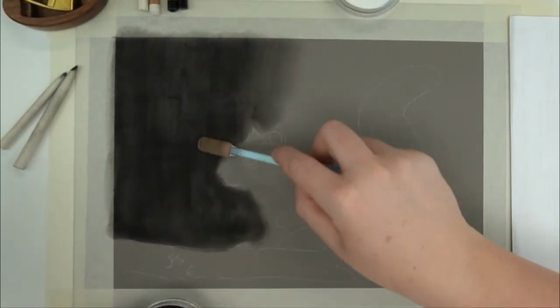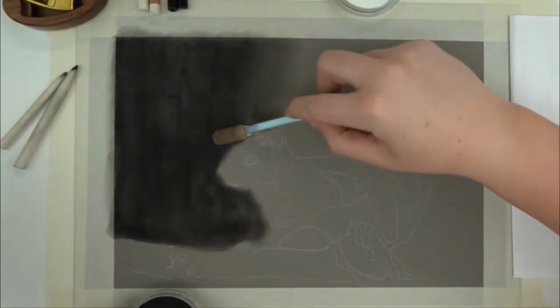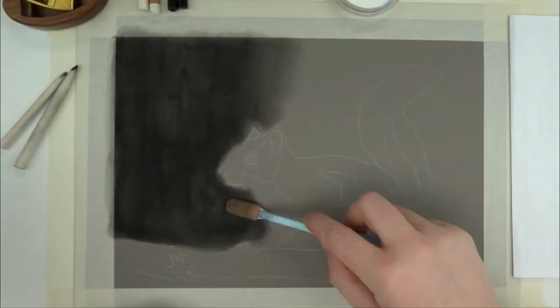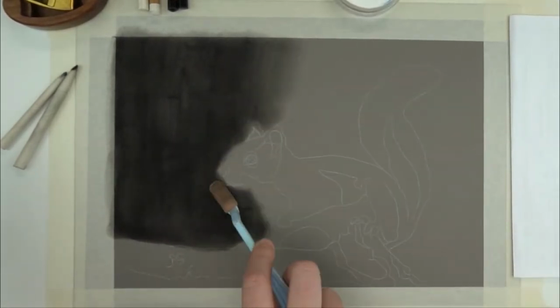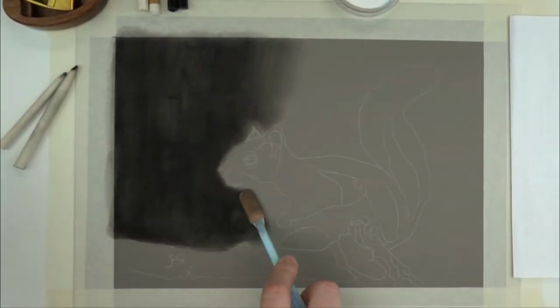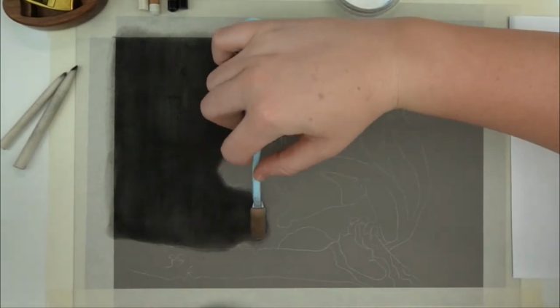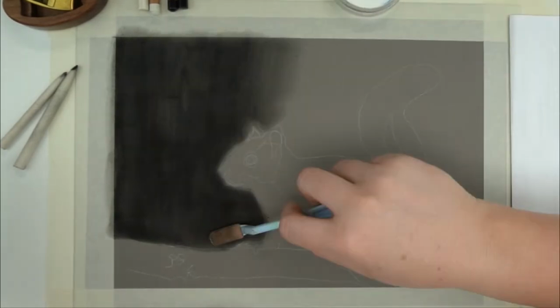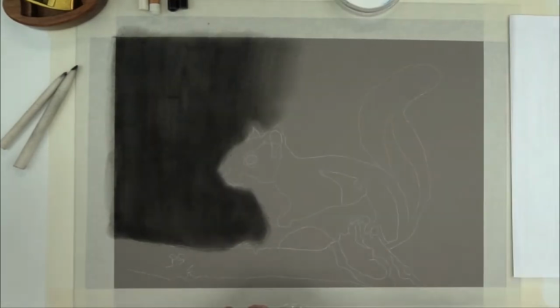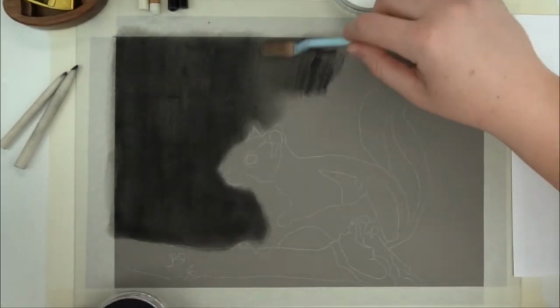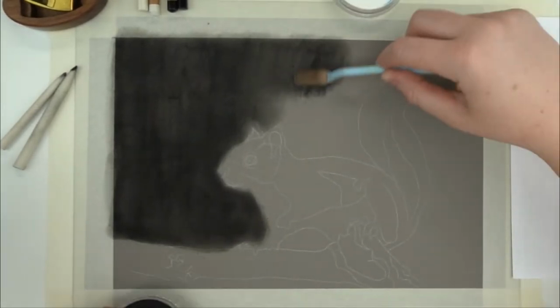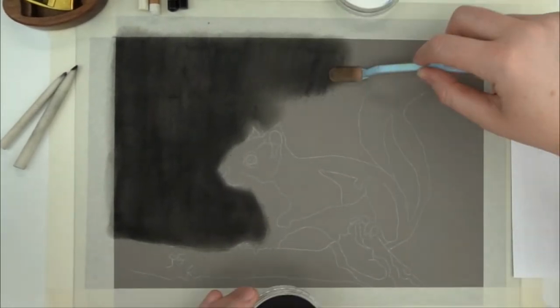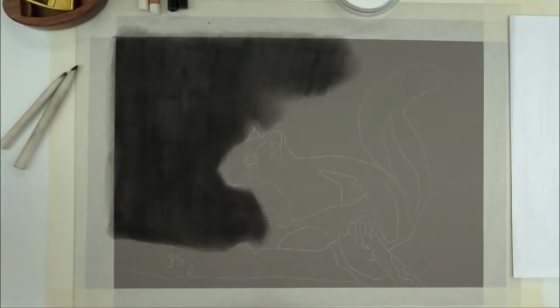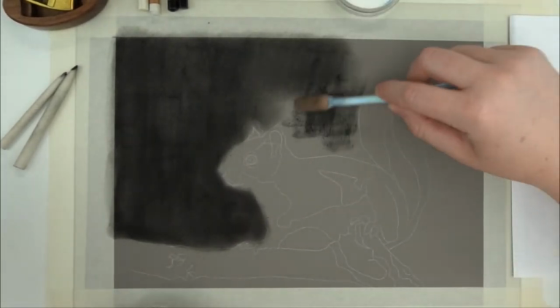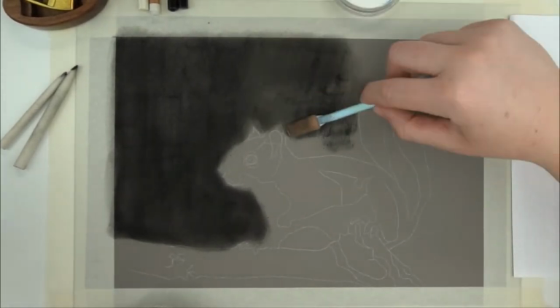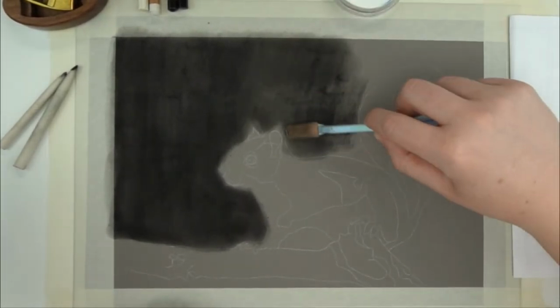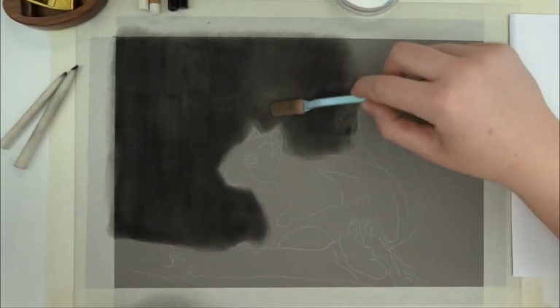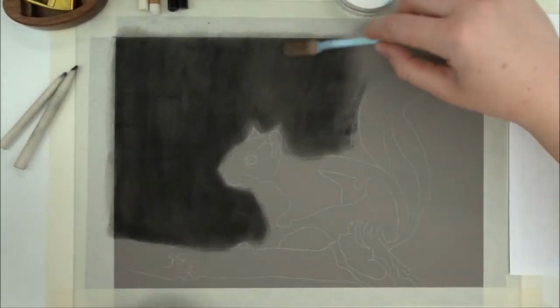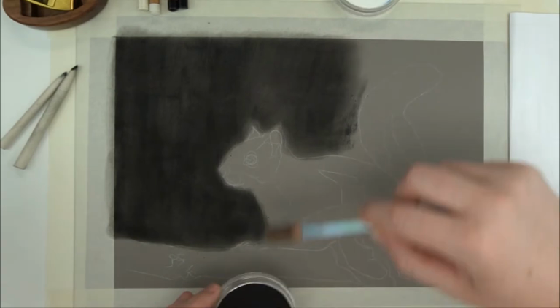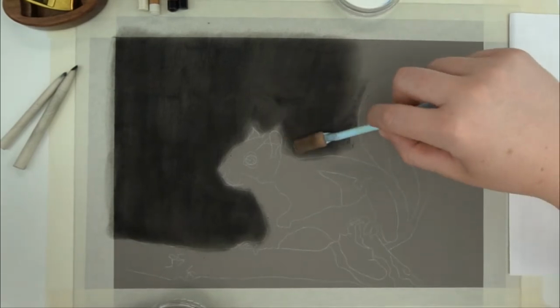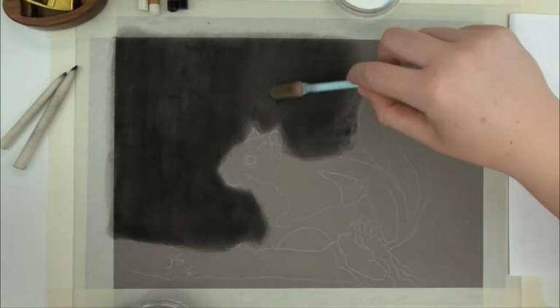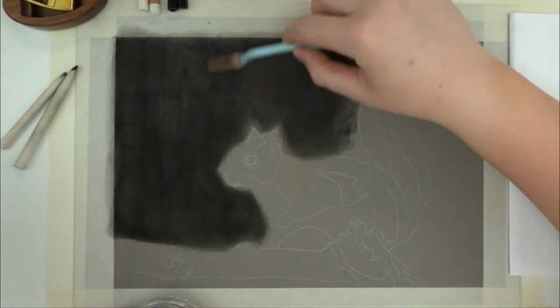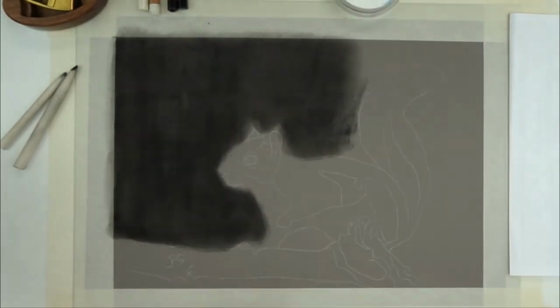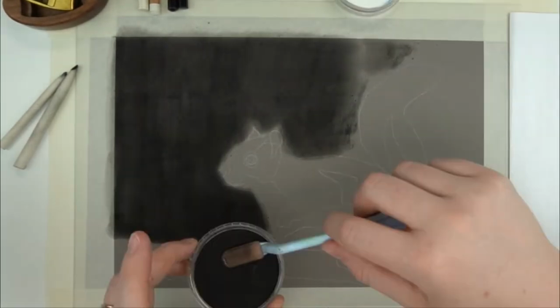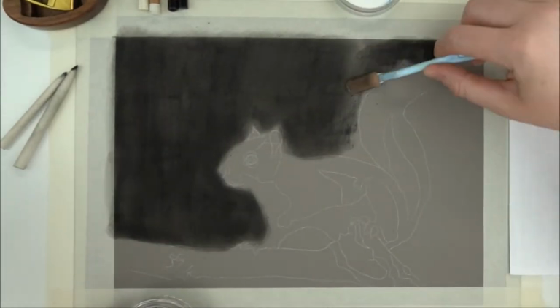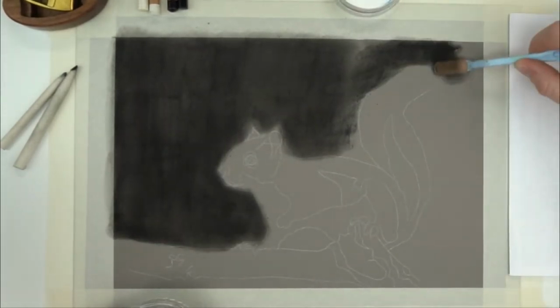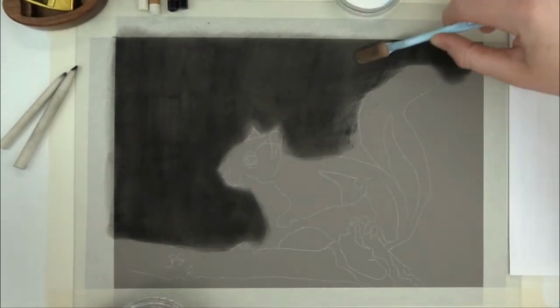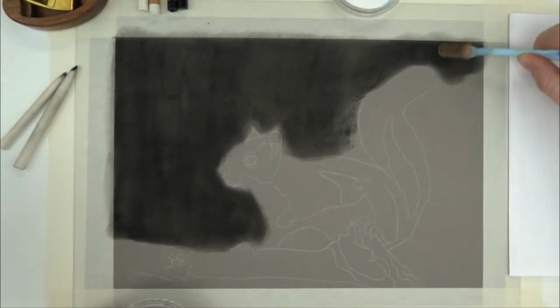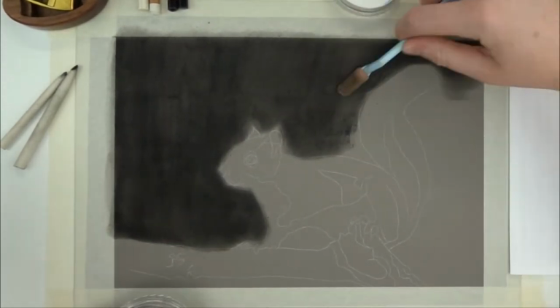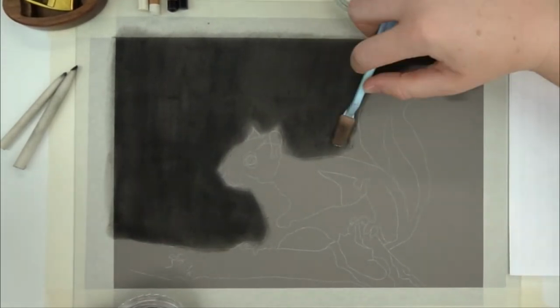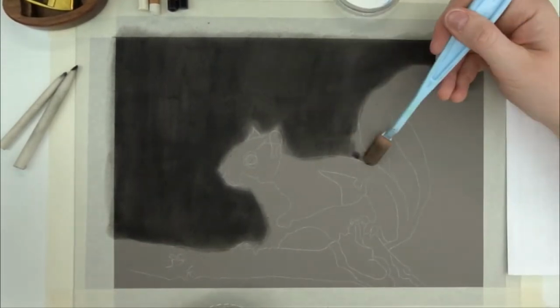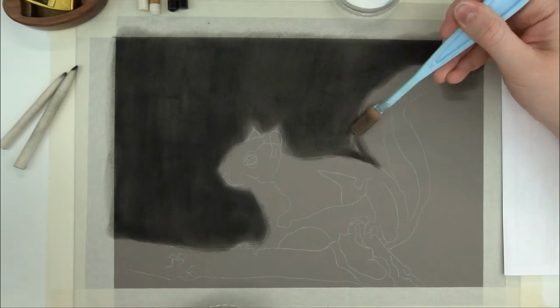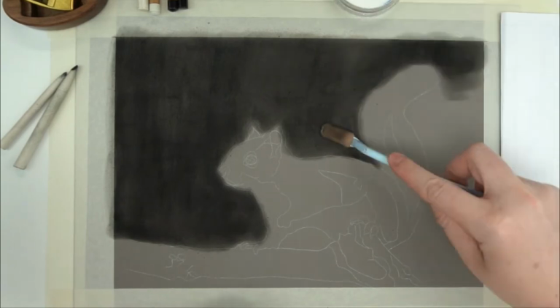As always I use pan pastels for my under layer. I'm only using the black and white pens of course. And for the details I'll be using black and white pencils from different brands, but more about that when I get there. Let's first start with my under layer.